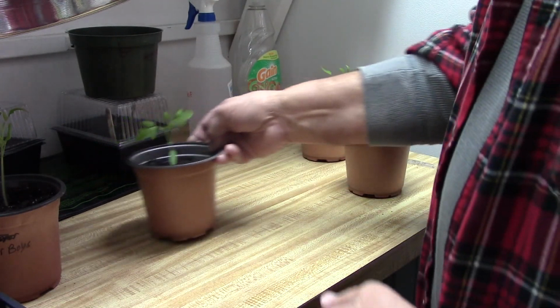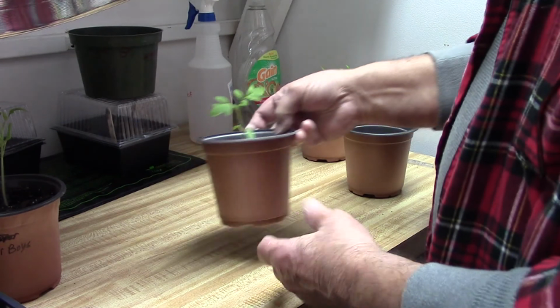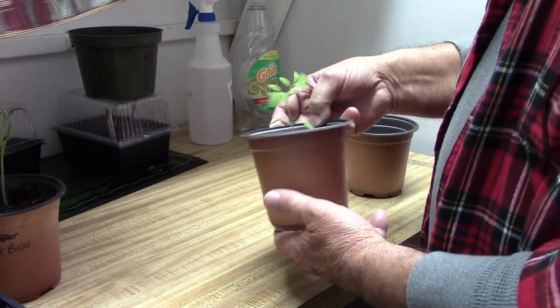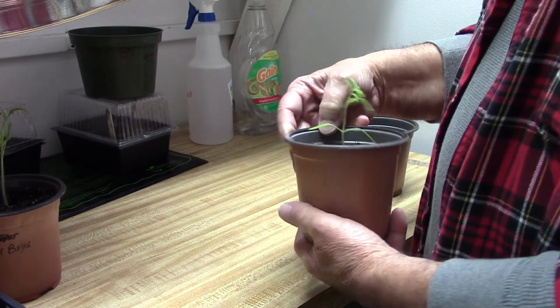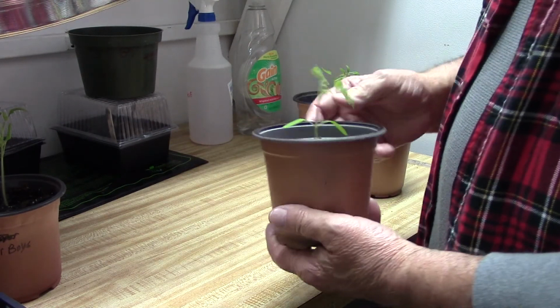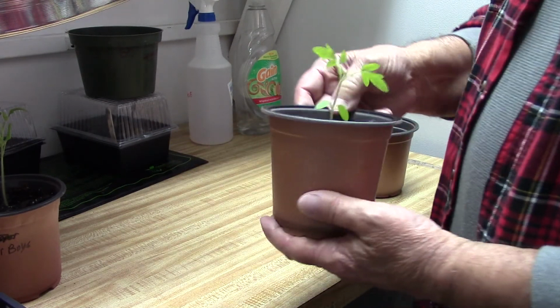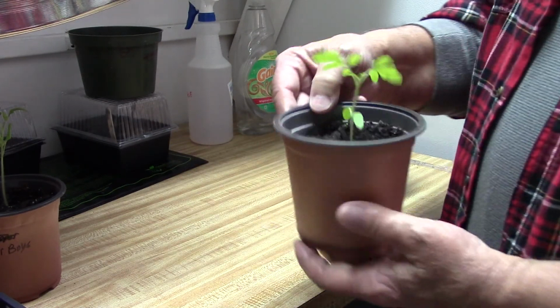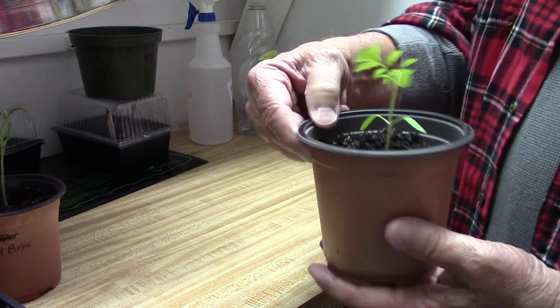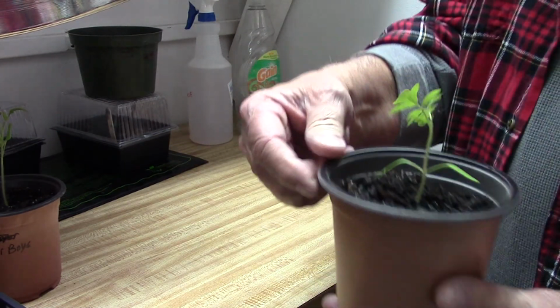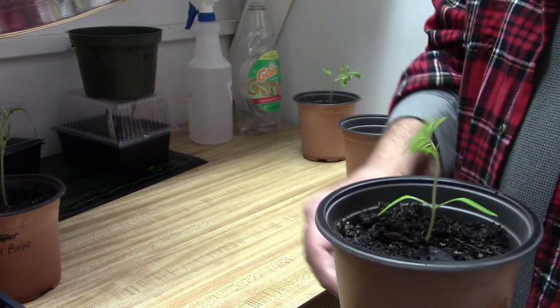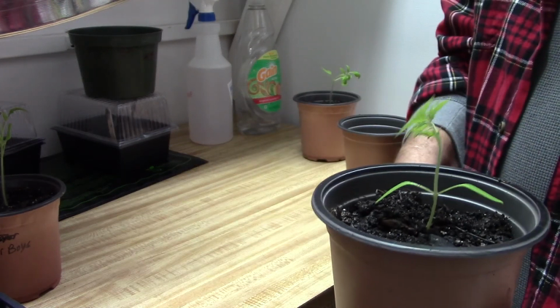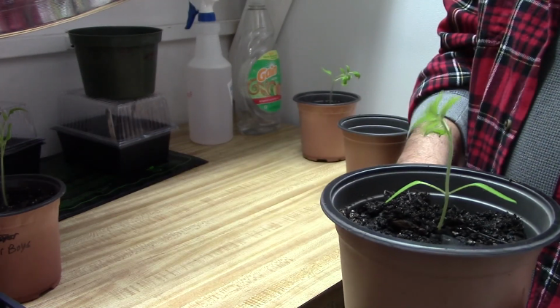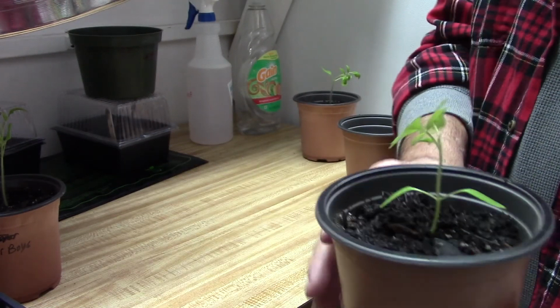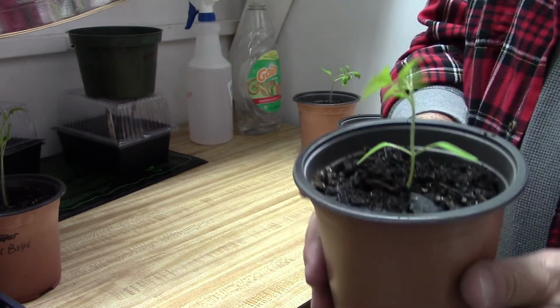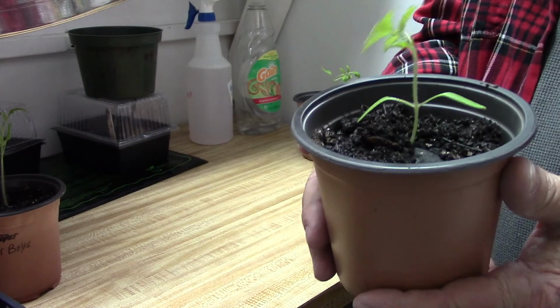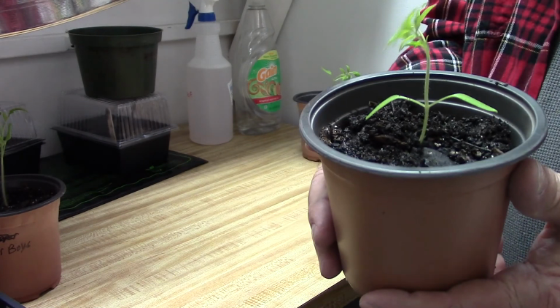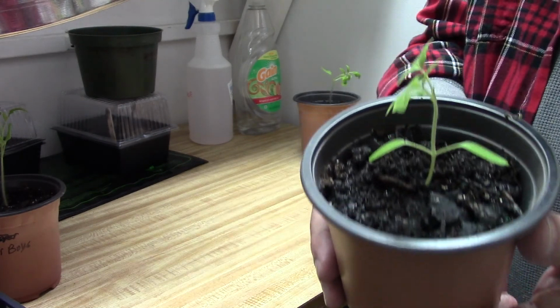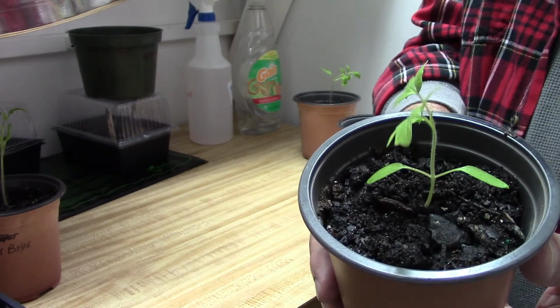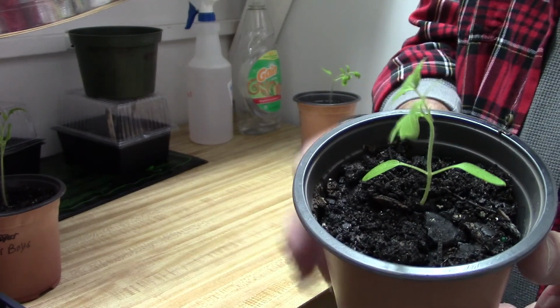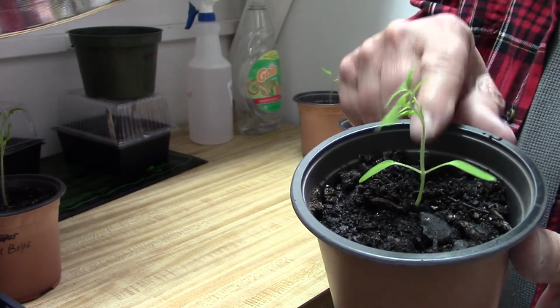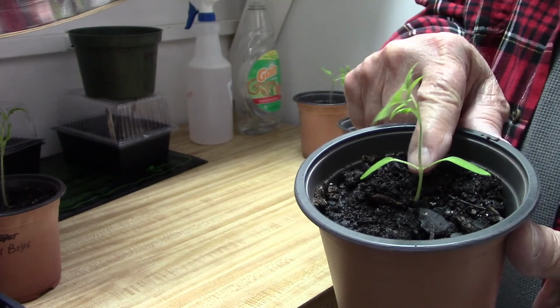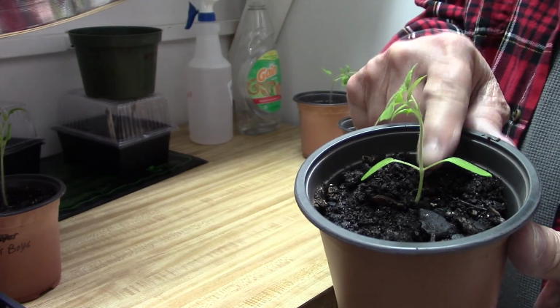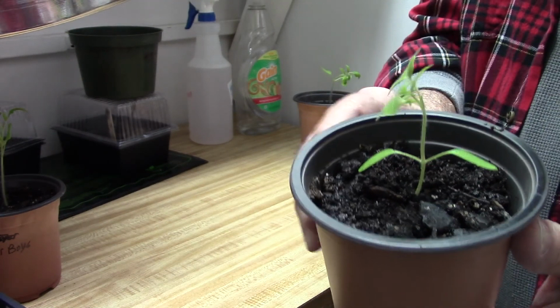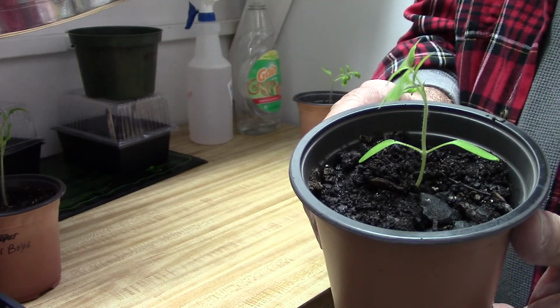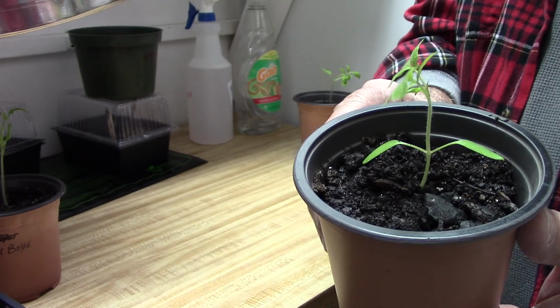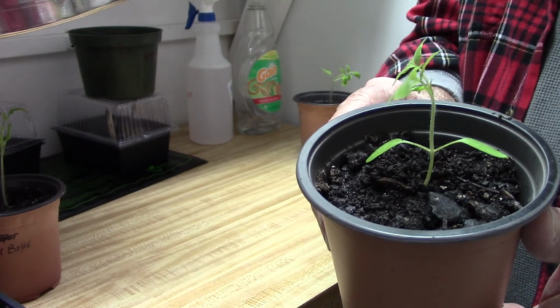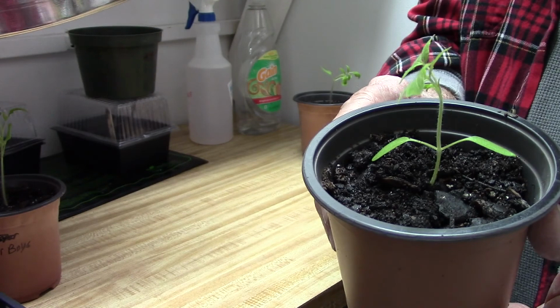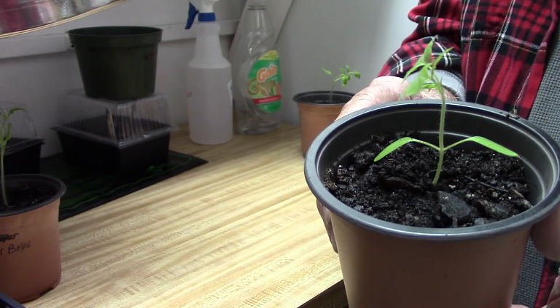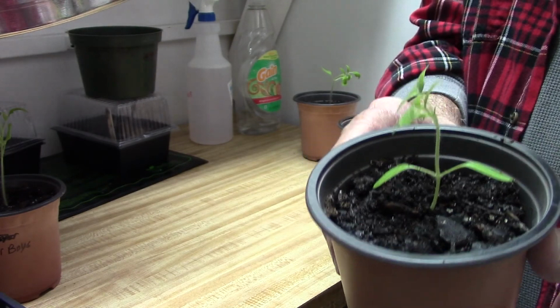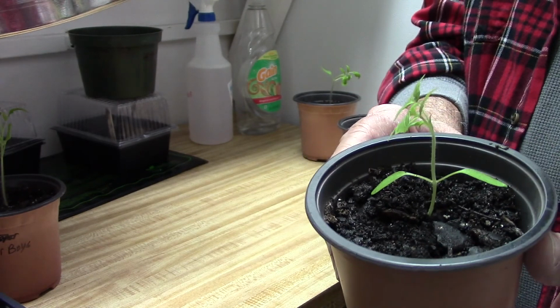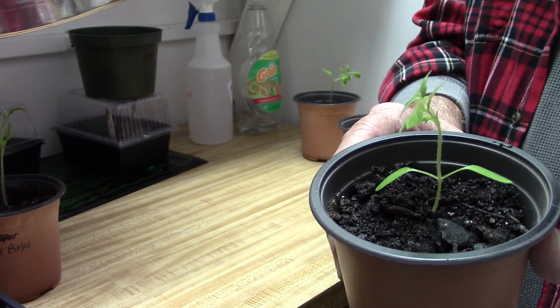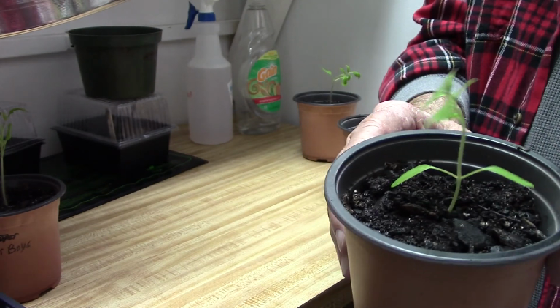This one here has already been transplanted, and as you can see I've got it down in the dirt where it's just about one inch sticking out of the dirt before the first leaves.